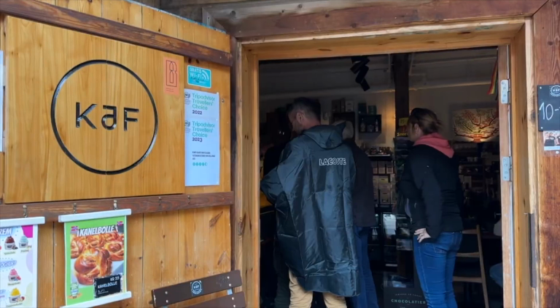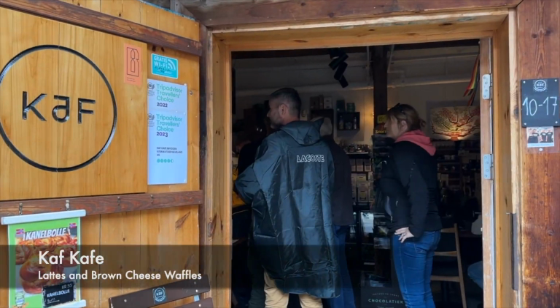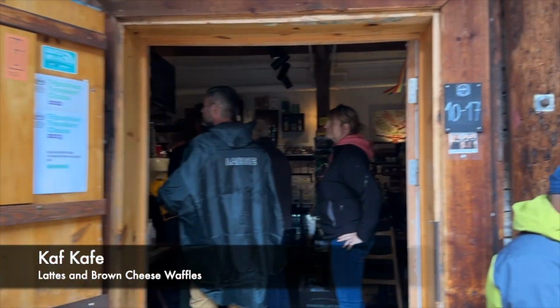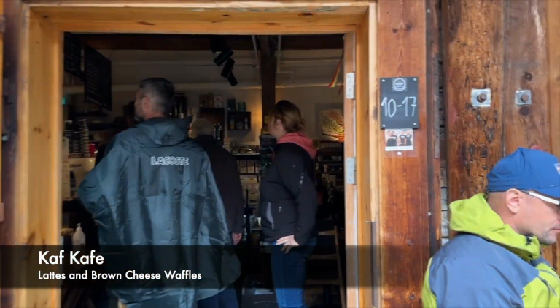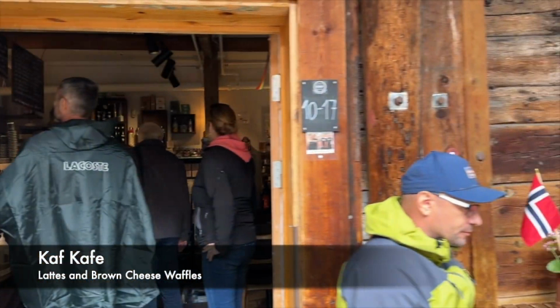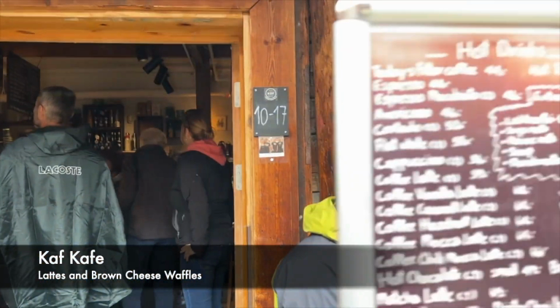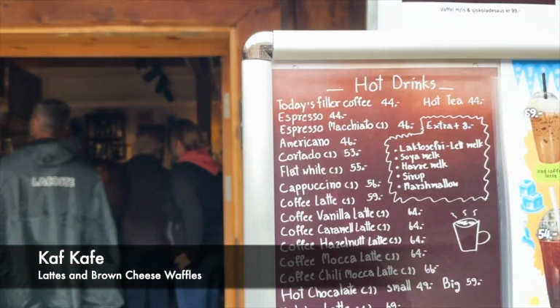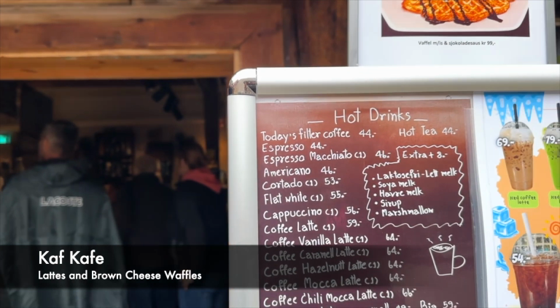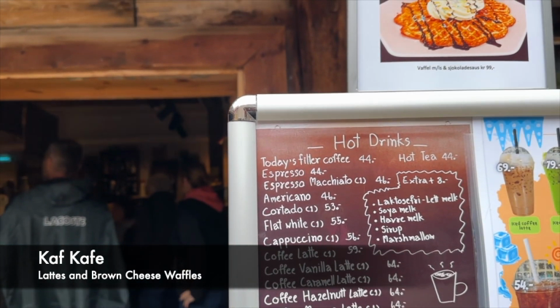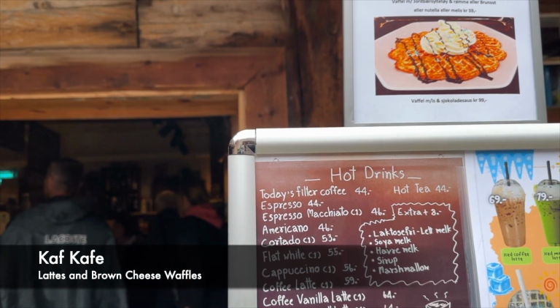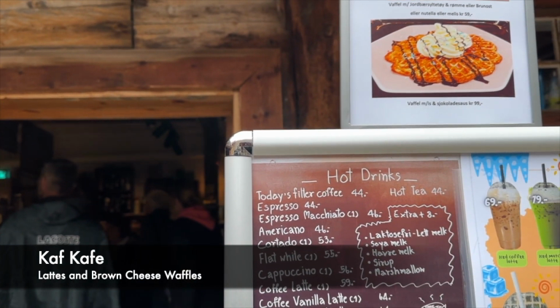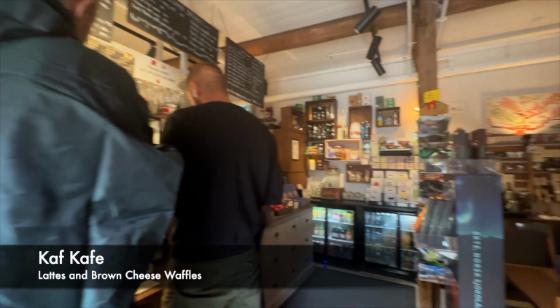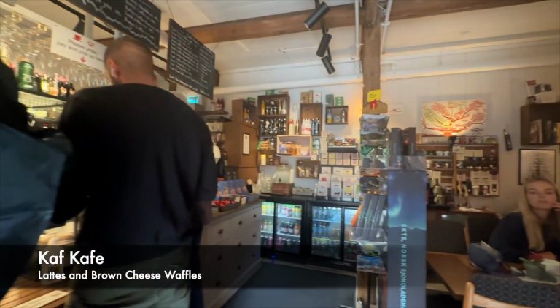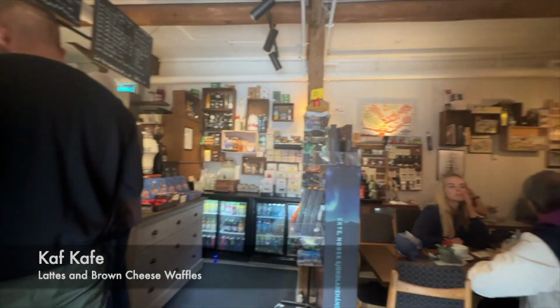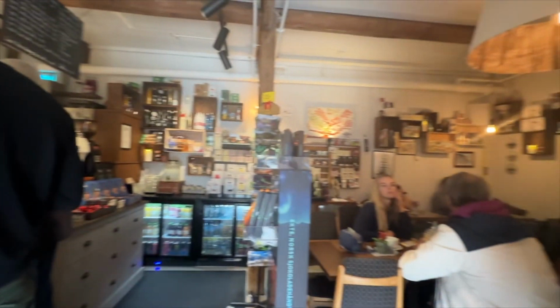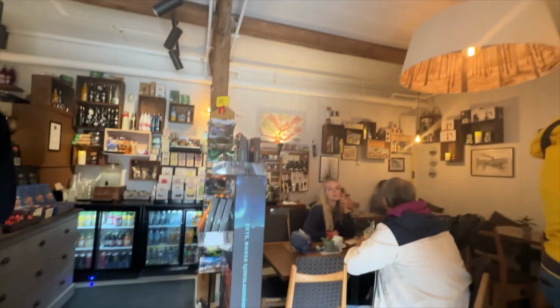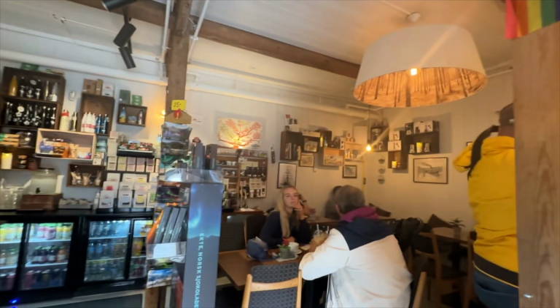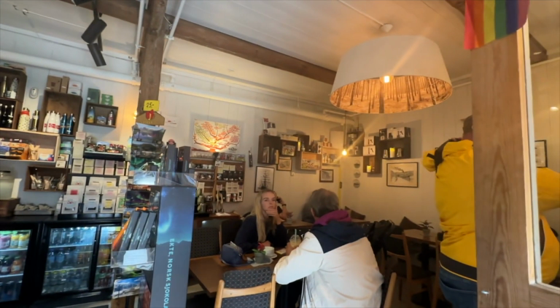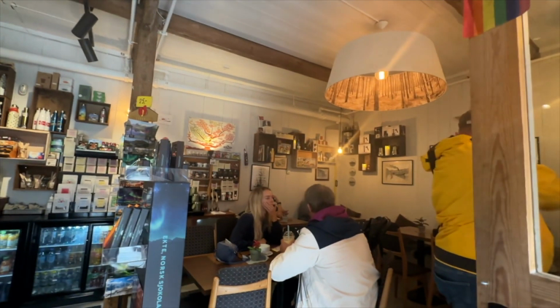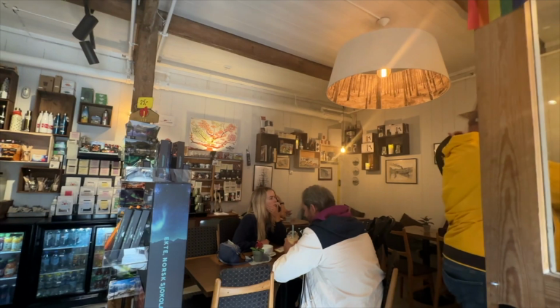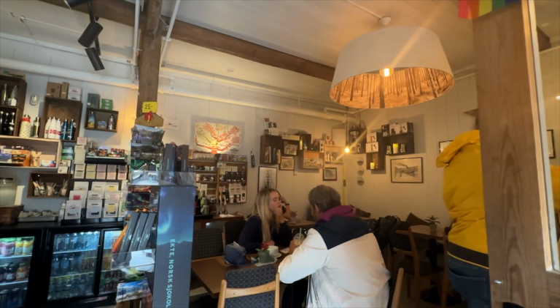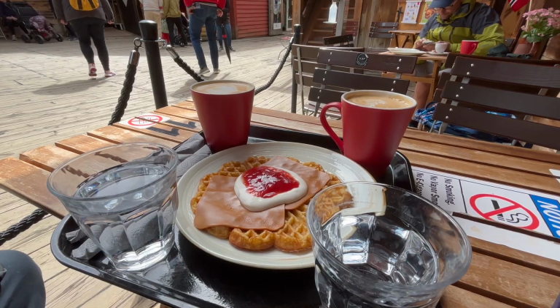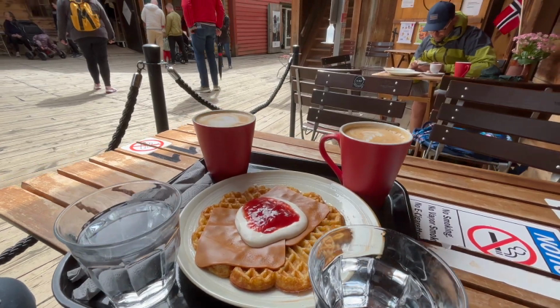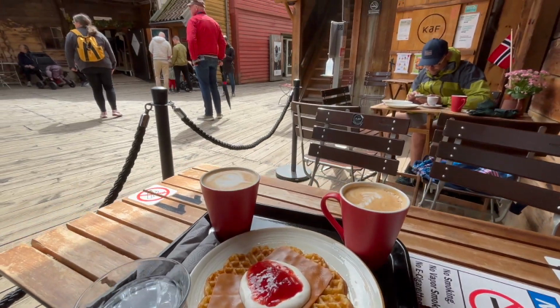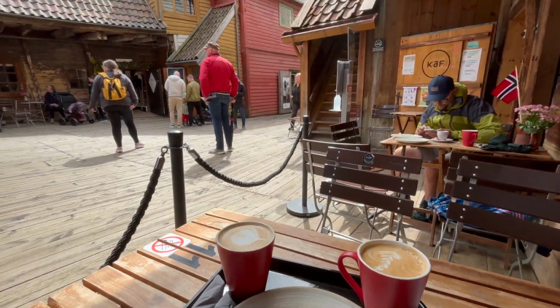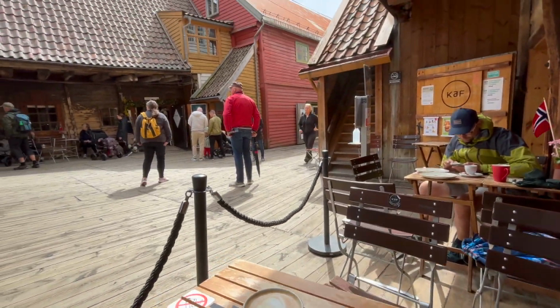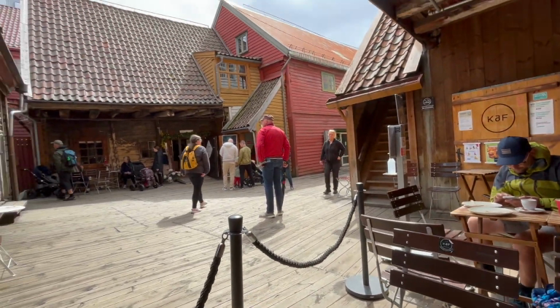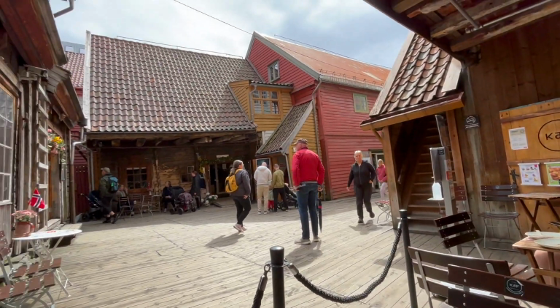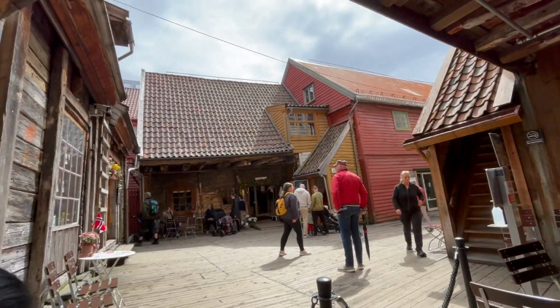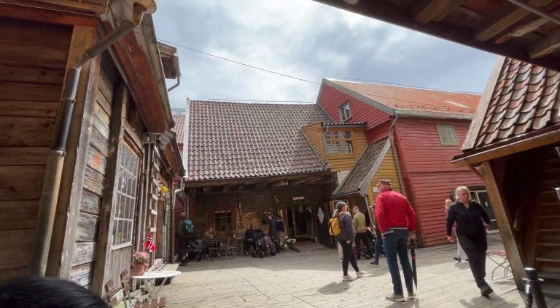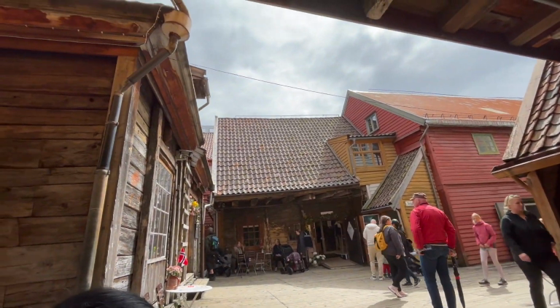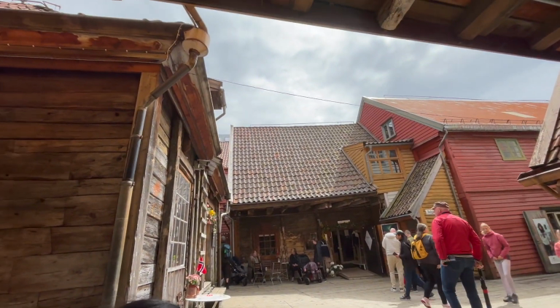By this point in the trip, I've had two different versions of brown cheese waffles that I made at breakfast. Let's try the best place rated in Bergen. I got it with everything on it — brown cheese, sour cream, and jam. We were big fans.